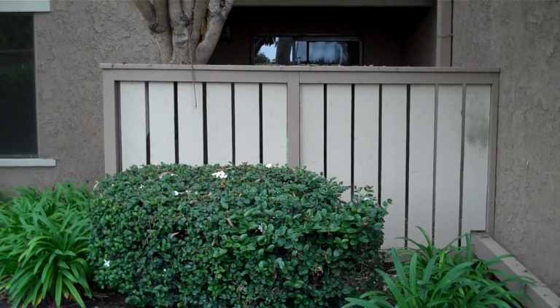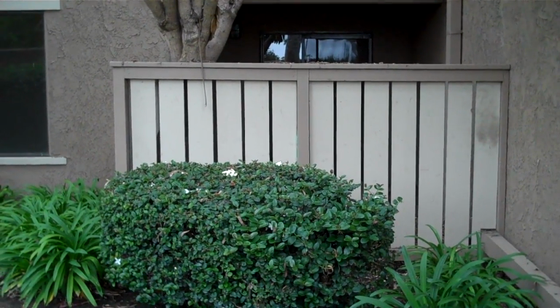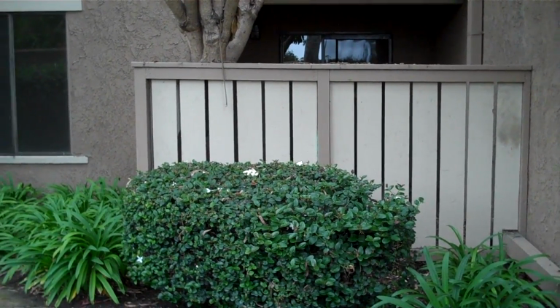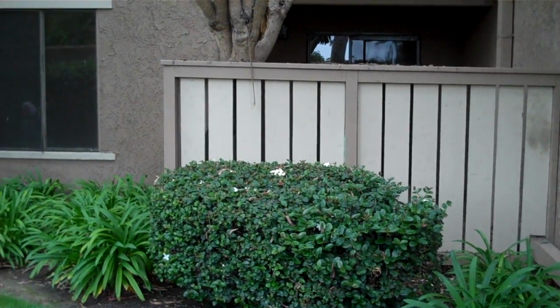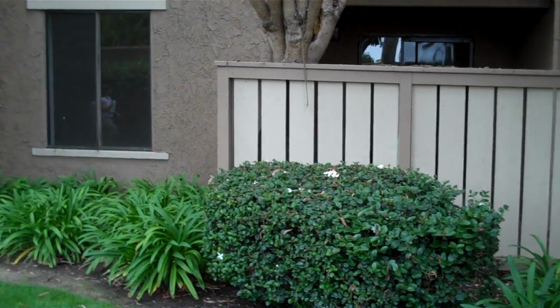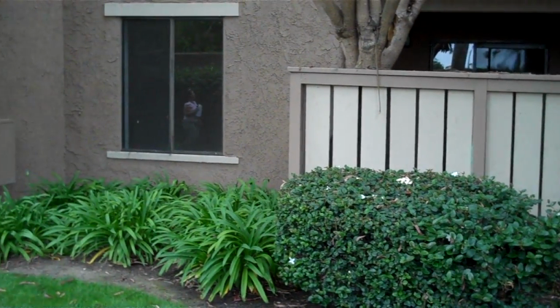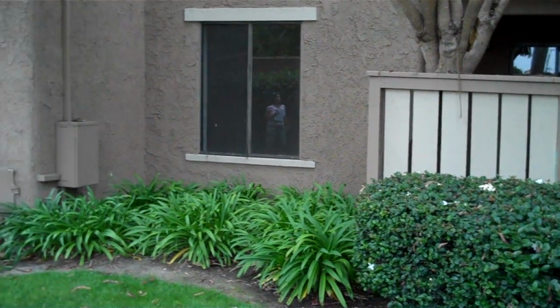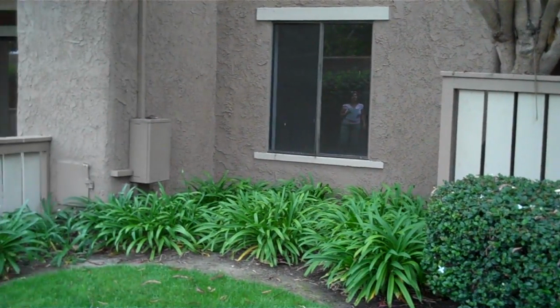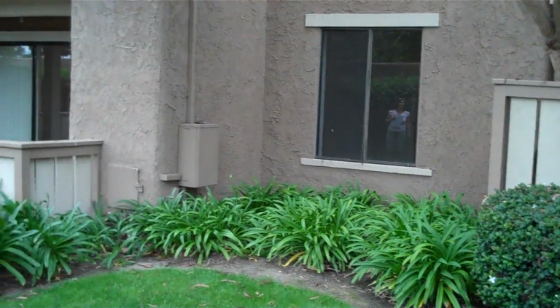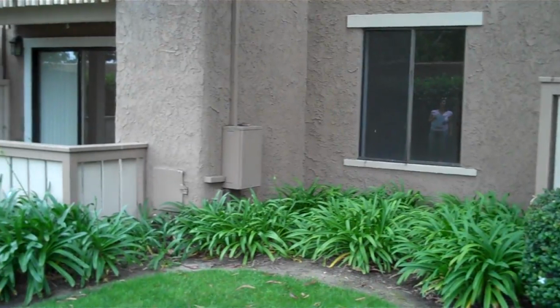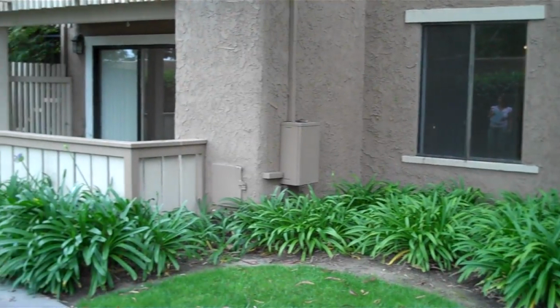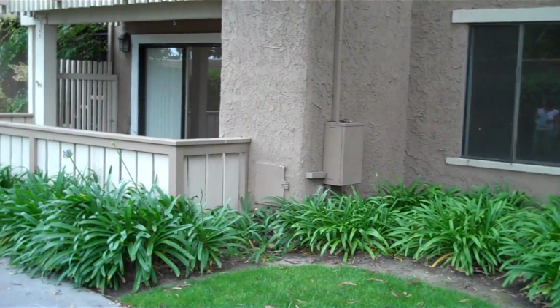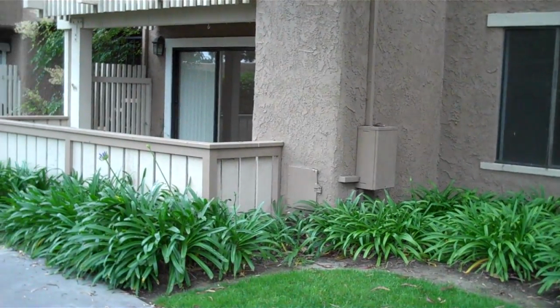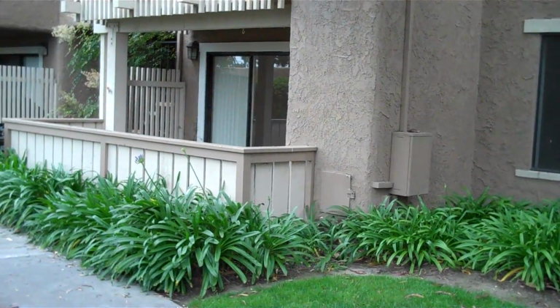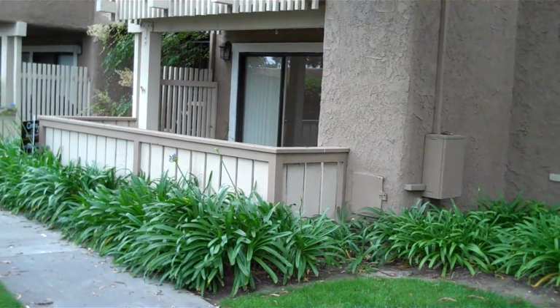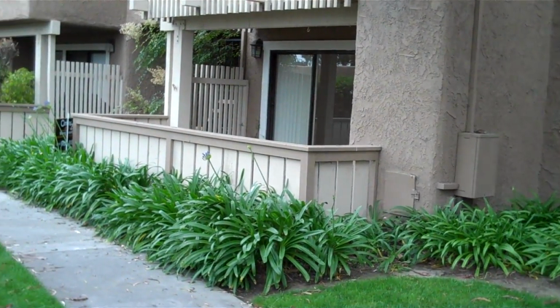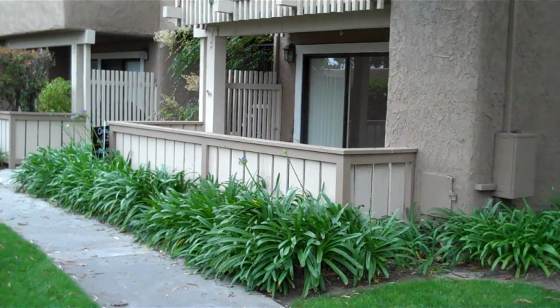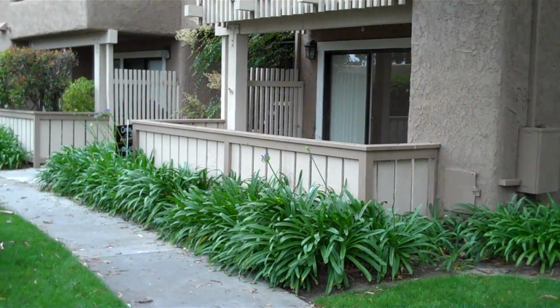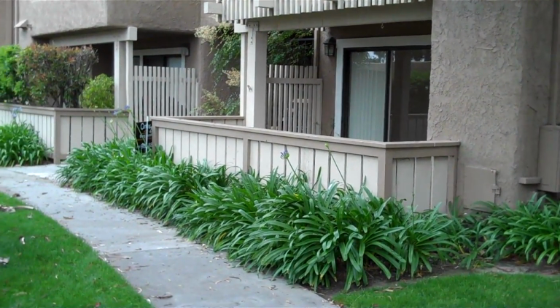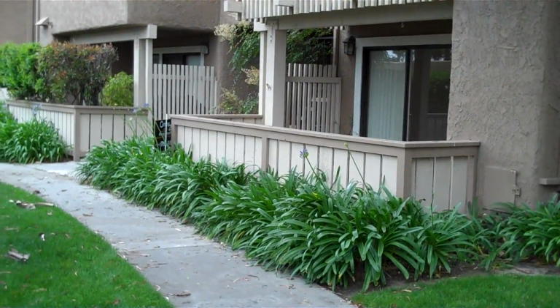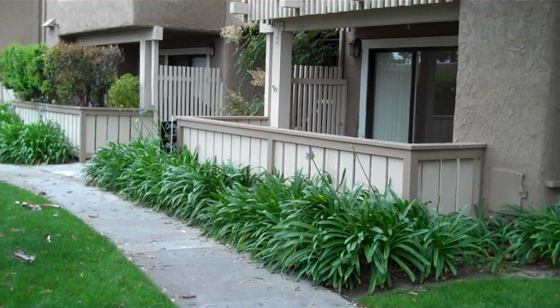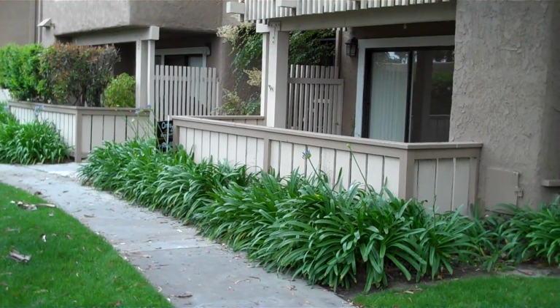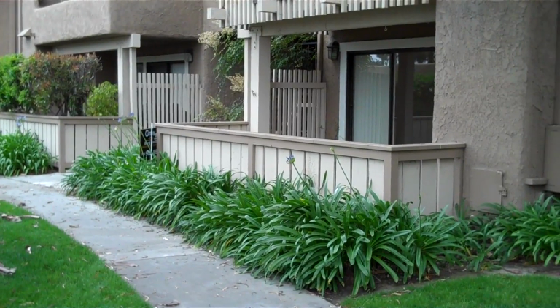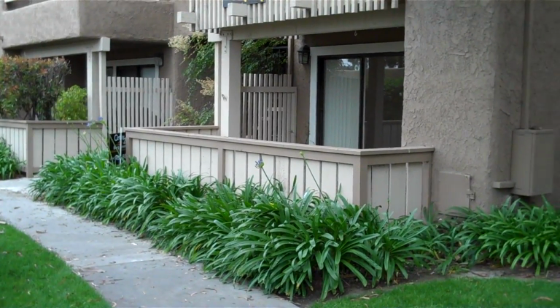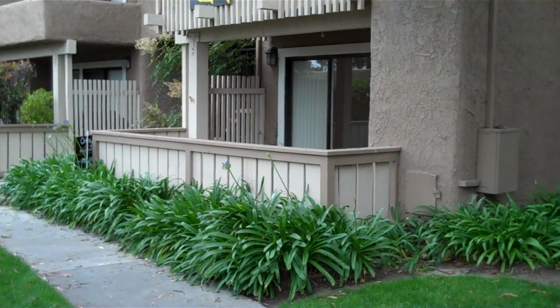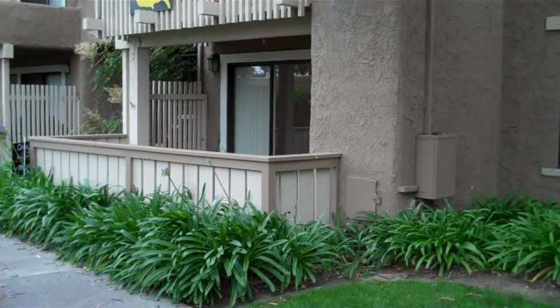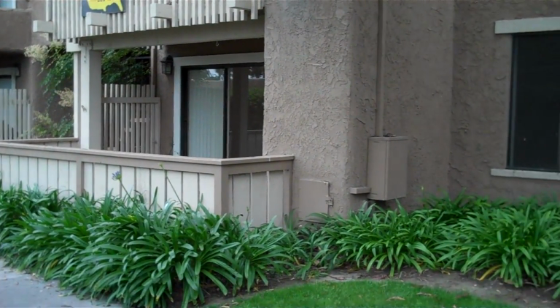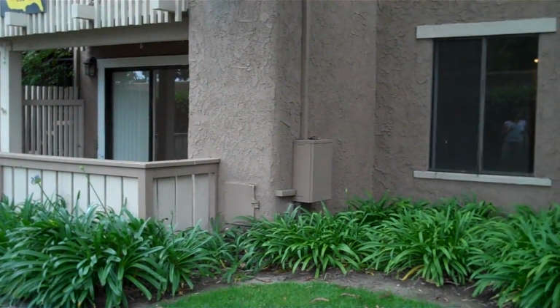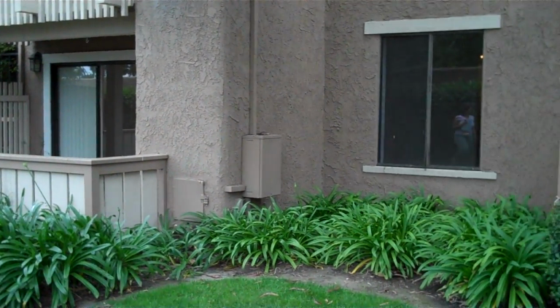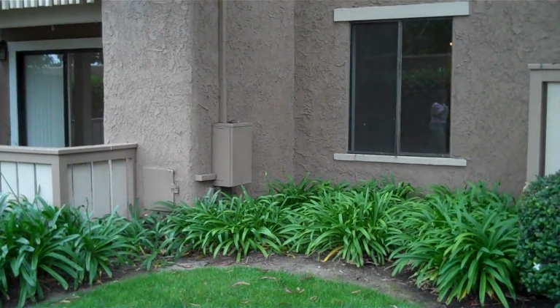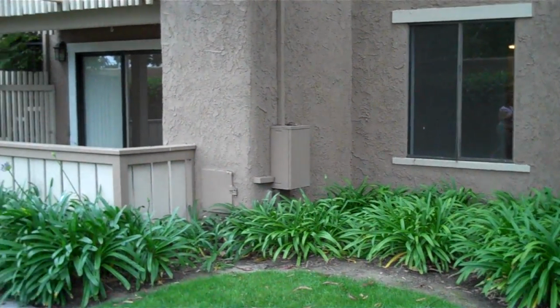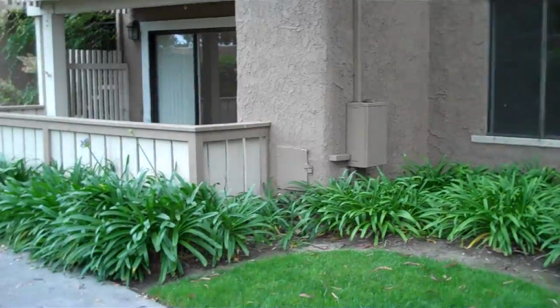We're standing in front of this really nice two-bedroom condo, two baths, lower level, on 1,033 square feet. Really nice out here.